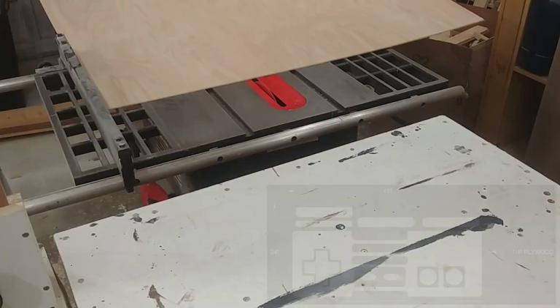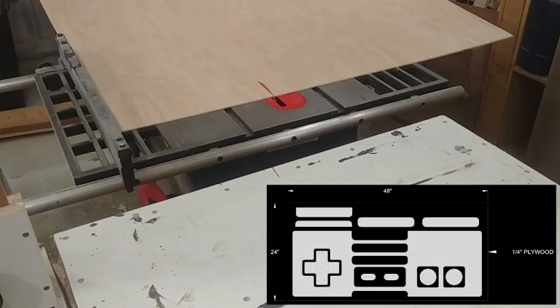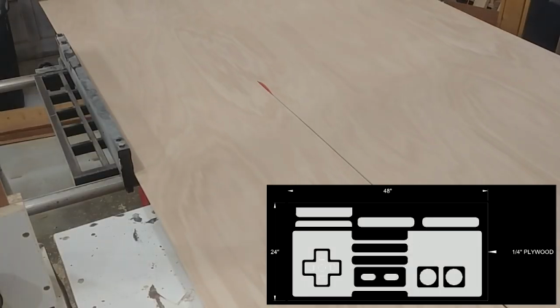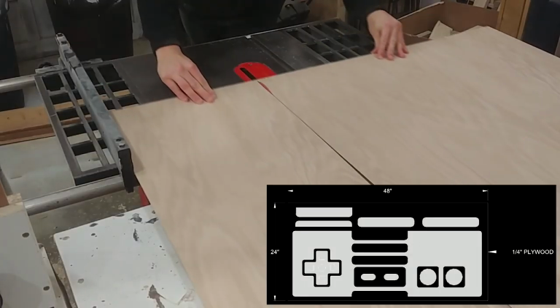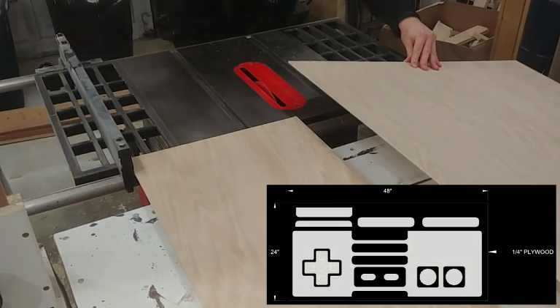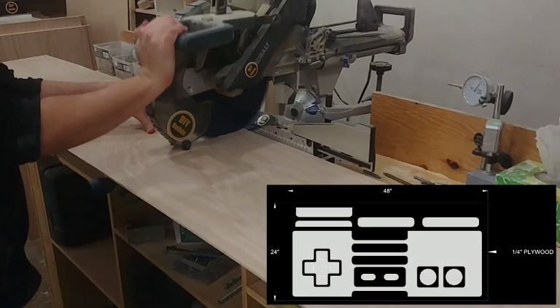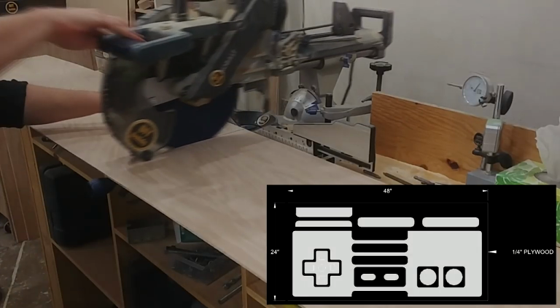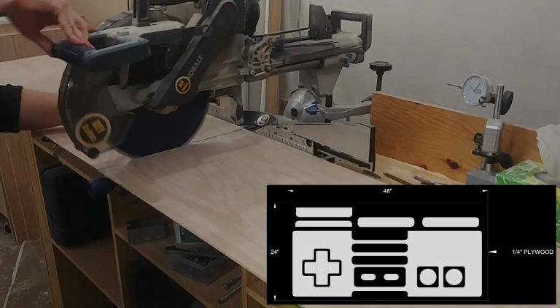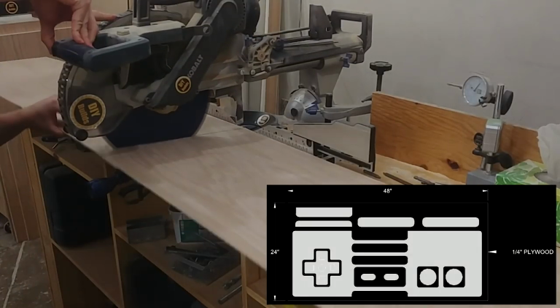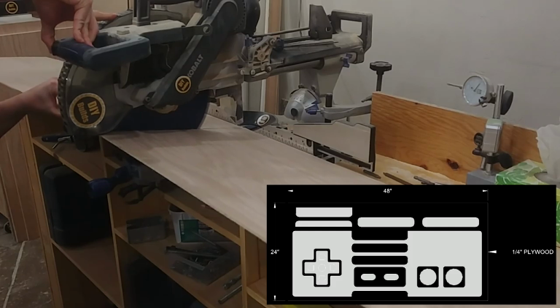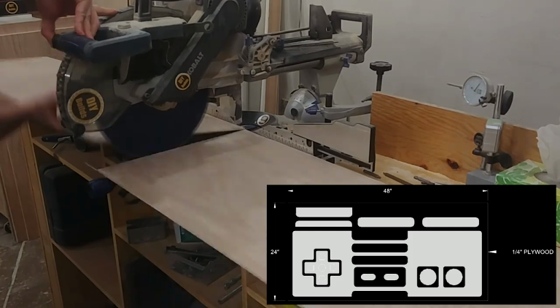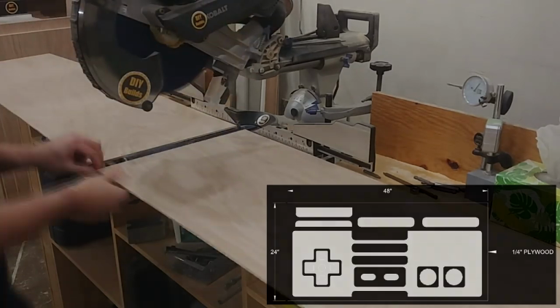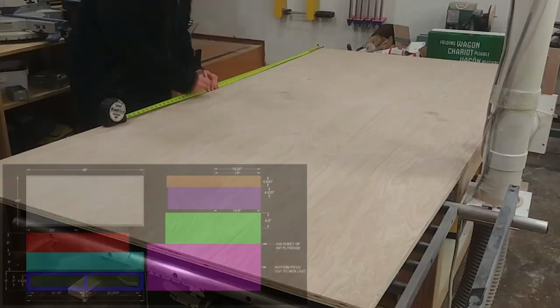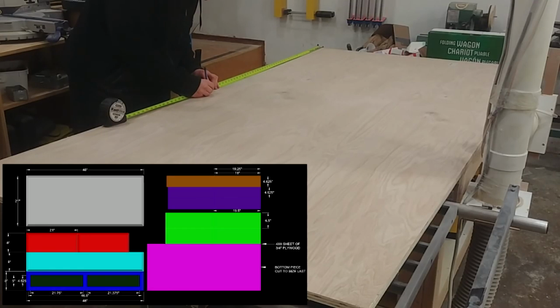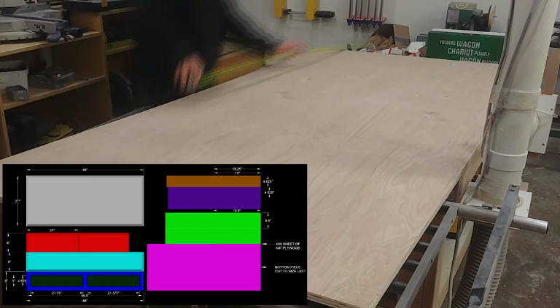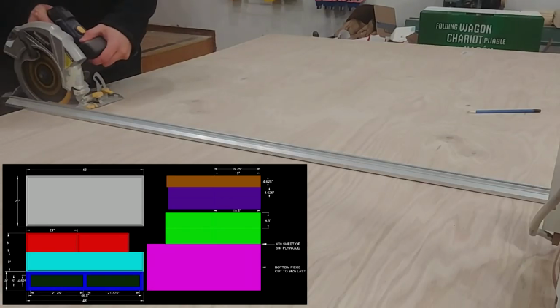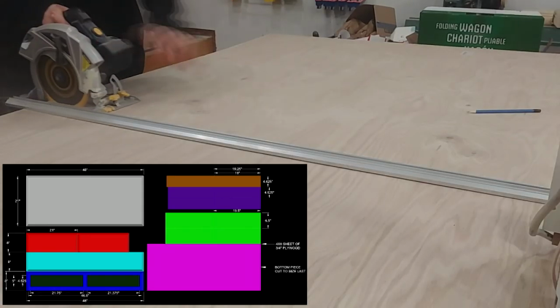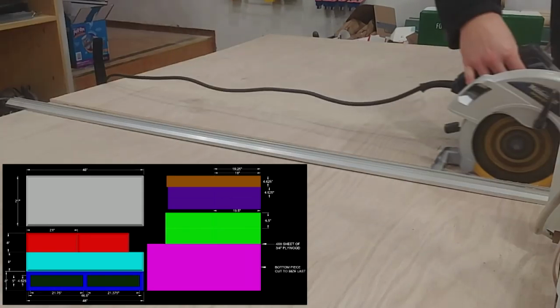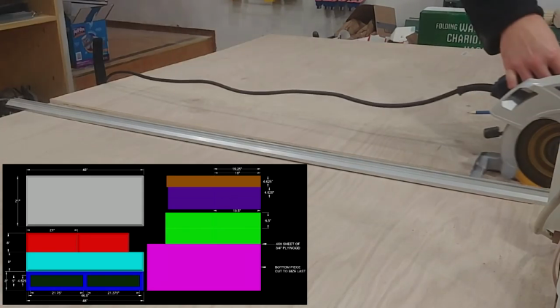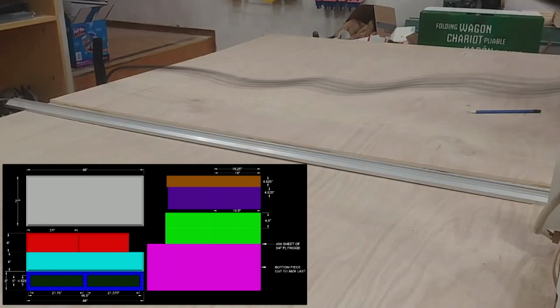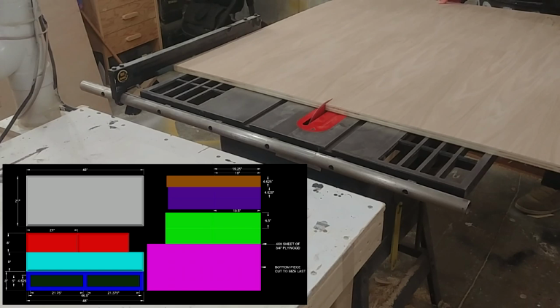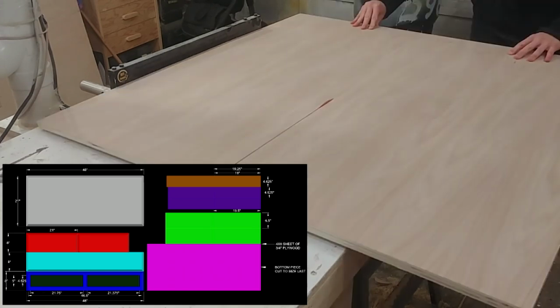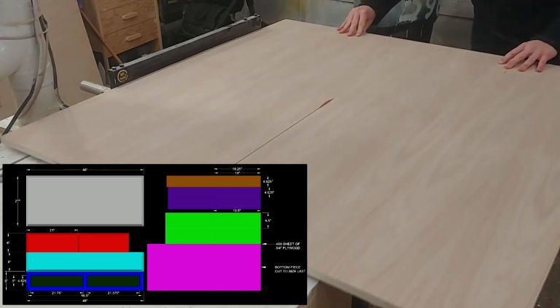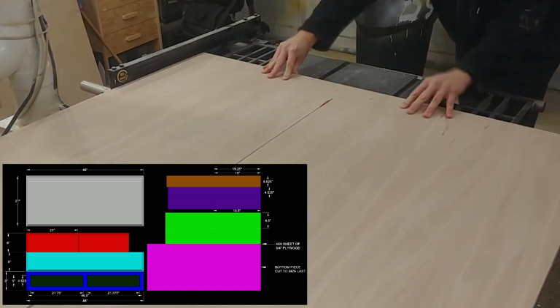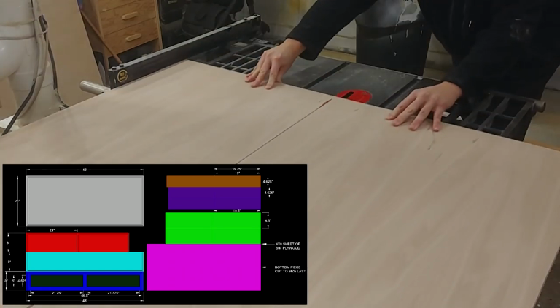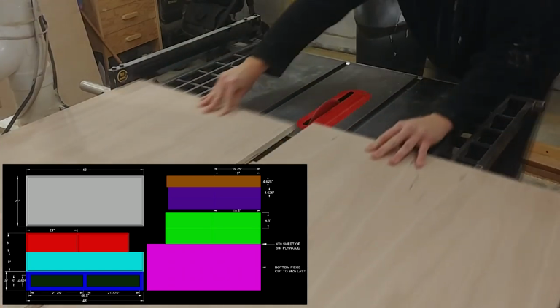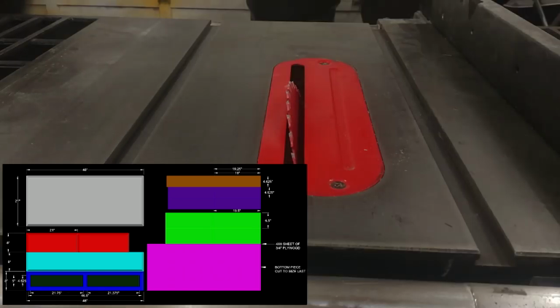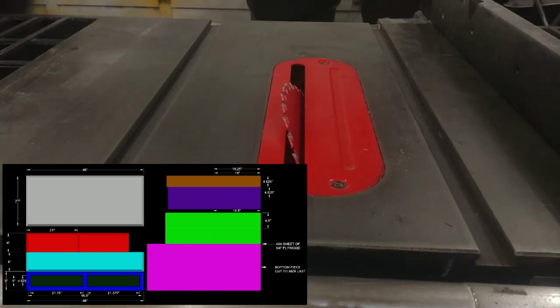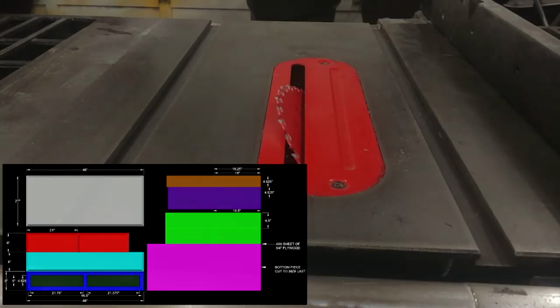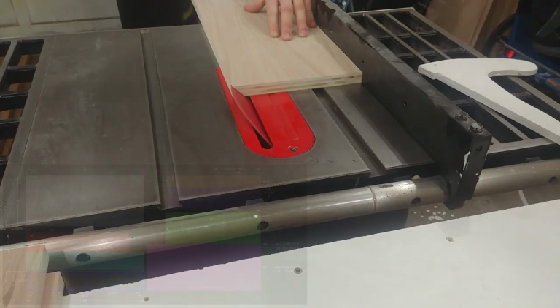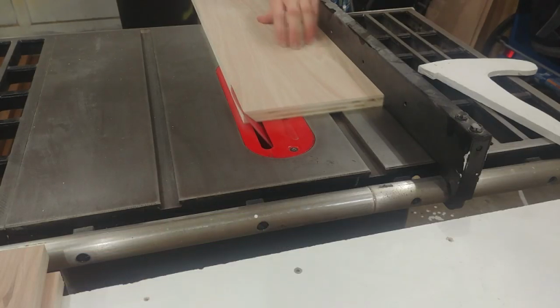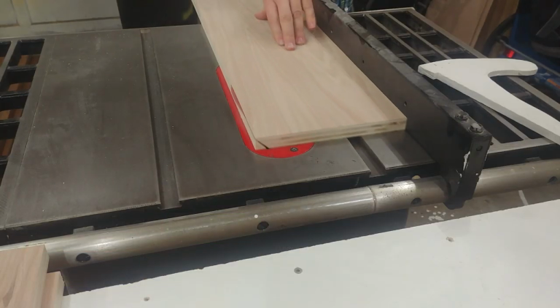This project begins with a quarter-inch piece of plywood and a three-quarter-inch piece of plywood broken down into their respective sizes on the table saw and miter saw. A full cut list can be found at diybuilds.ca if you're interested in making something similar yourself.